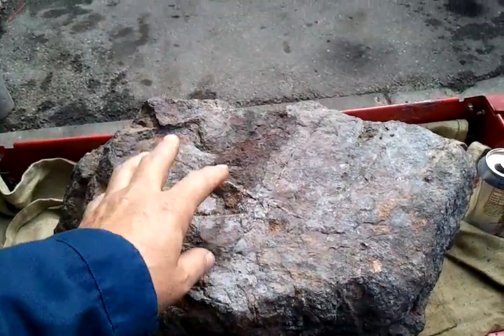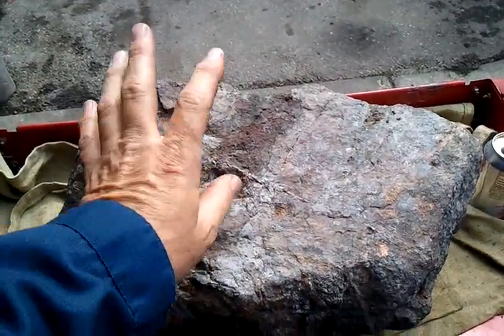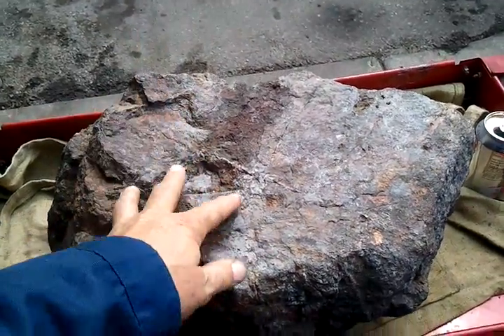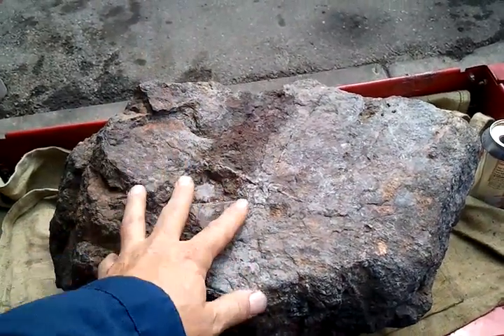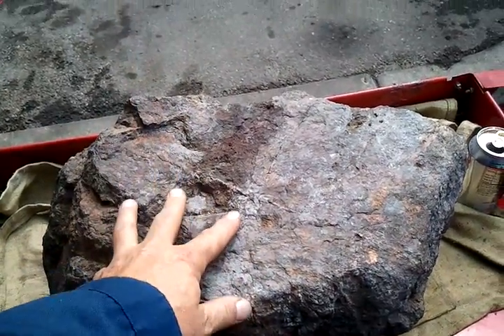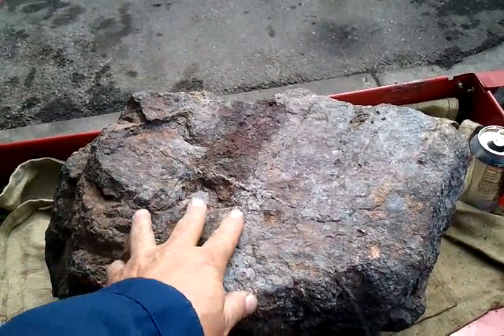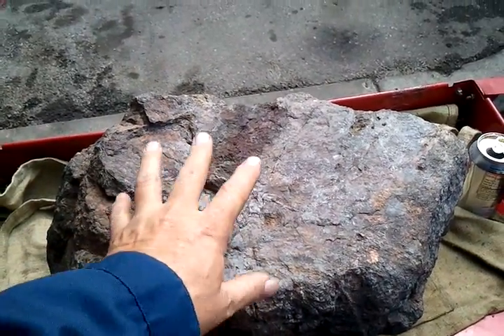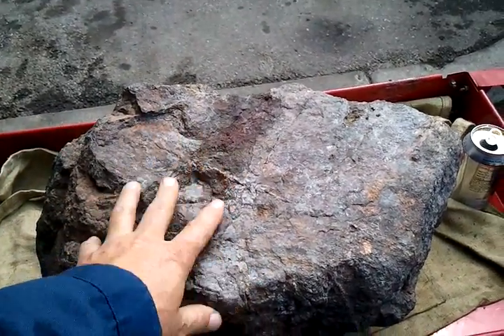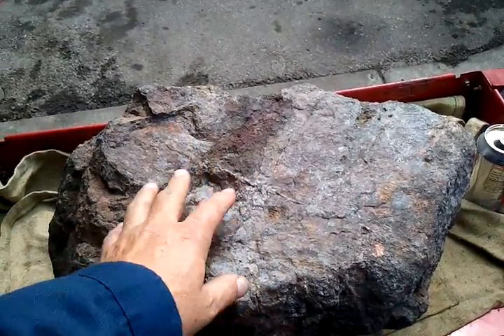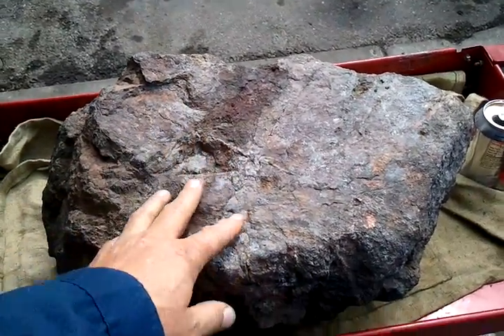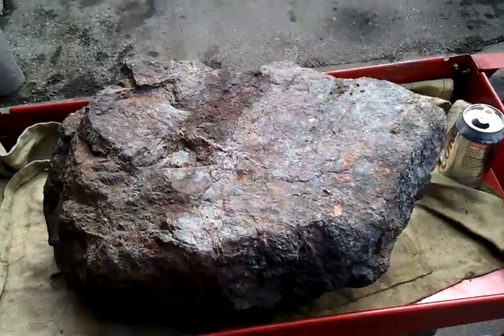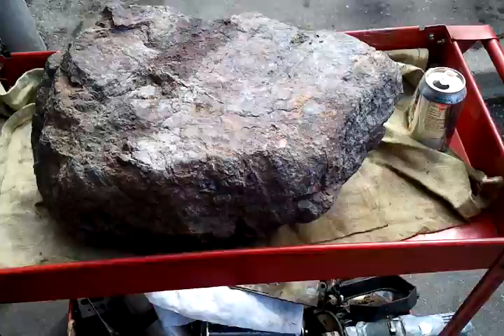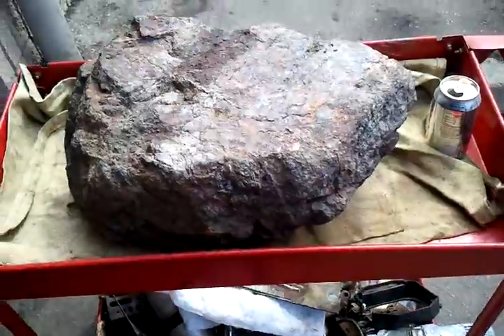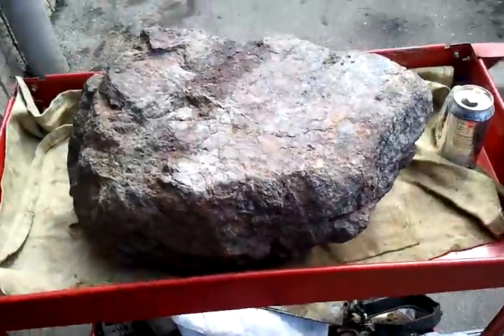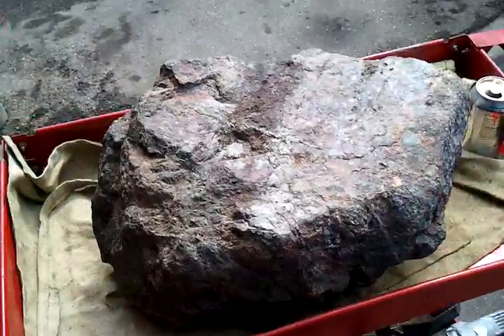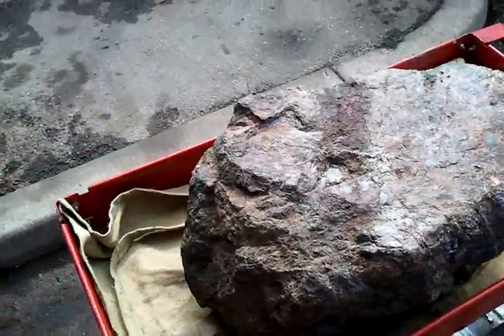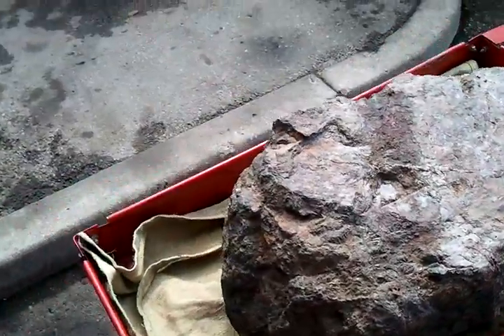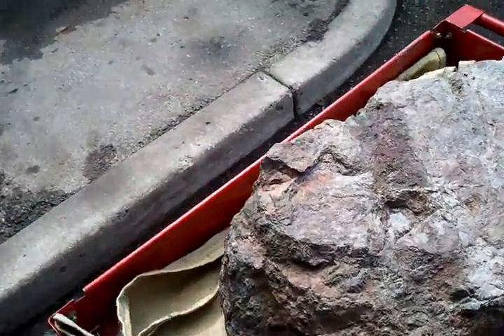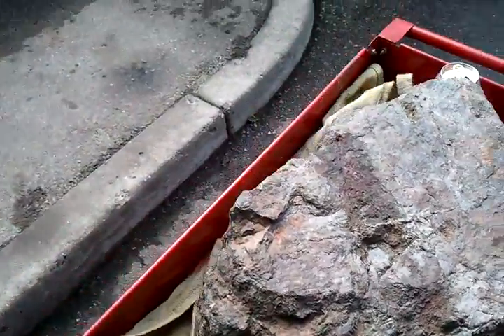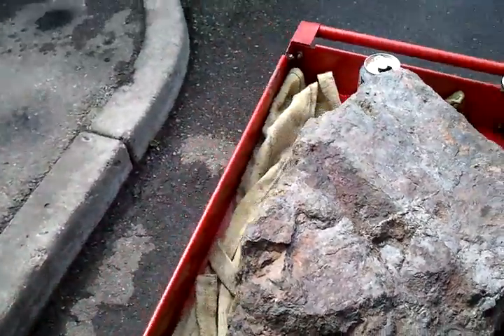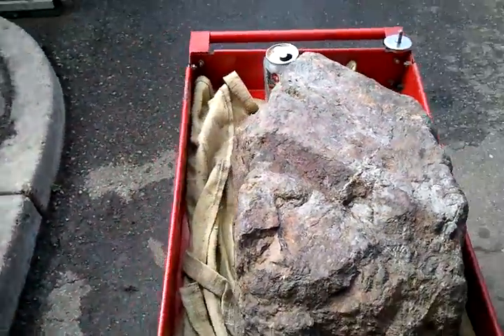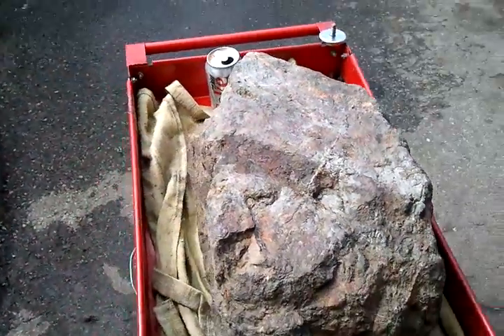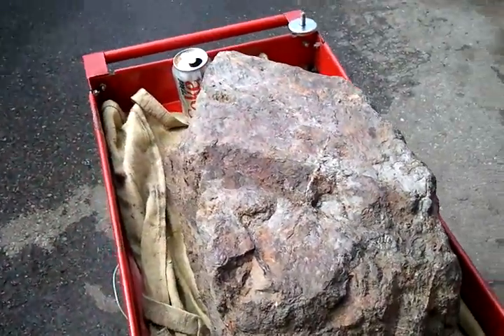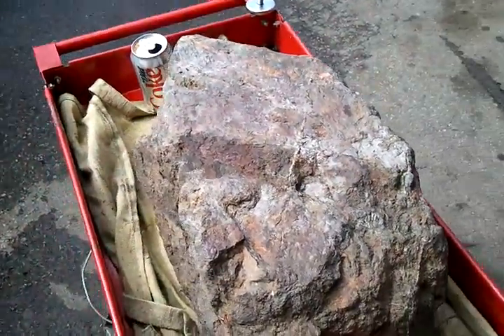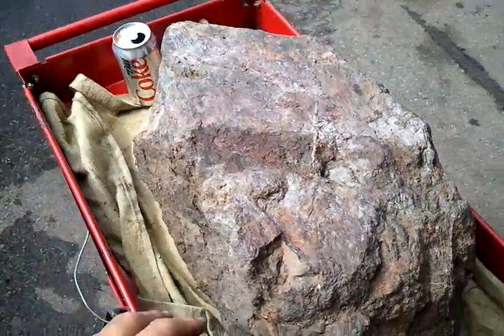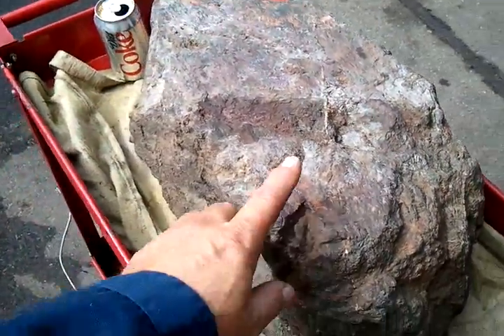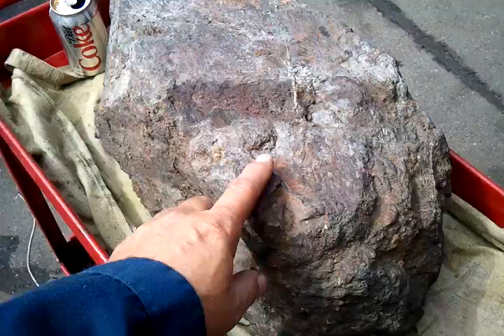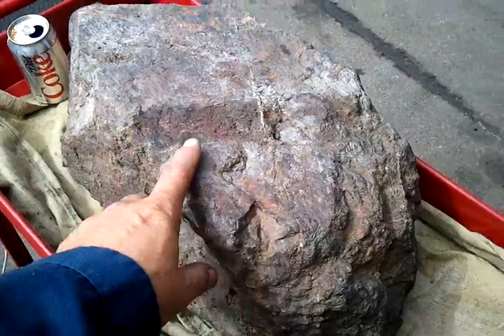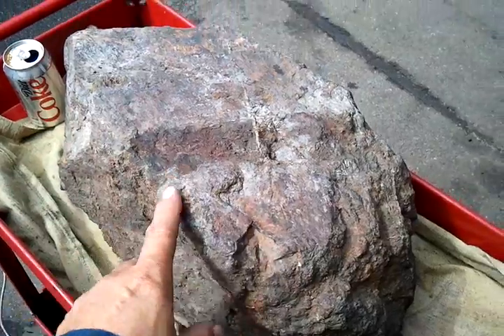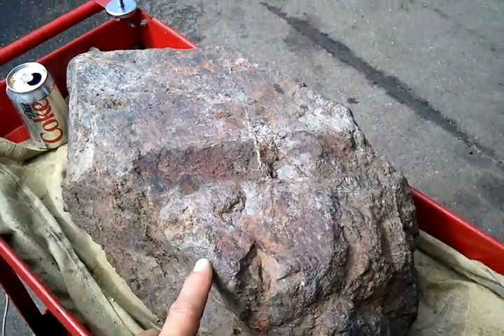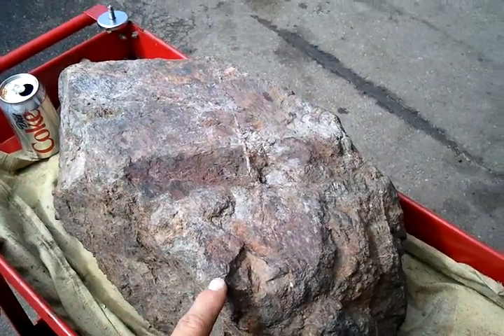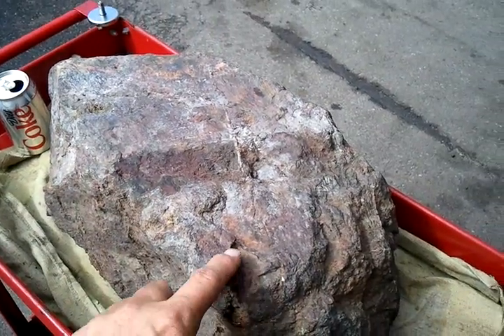It took two of us three hours to put this in my Jeep when I located it. All I saw sticking out of the ground when I was metal detecting was an area about like this.